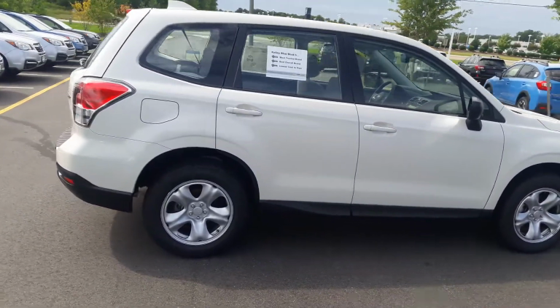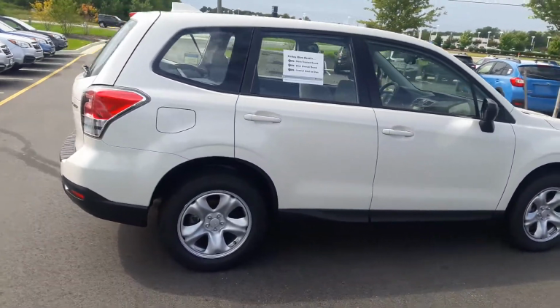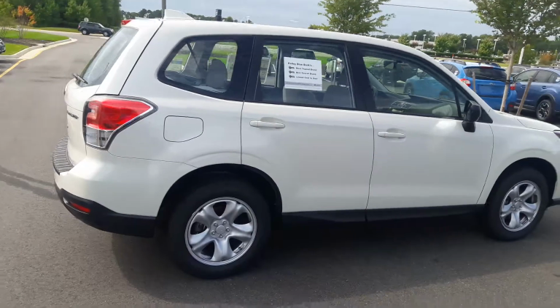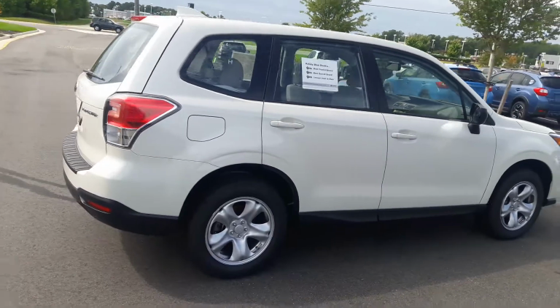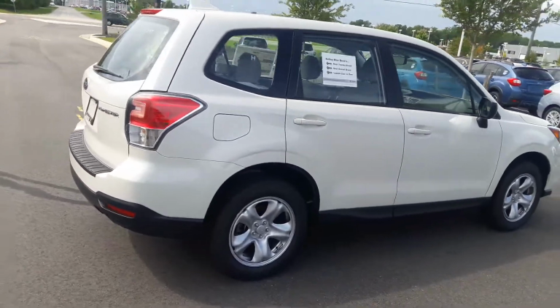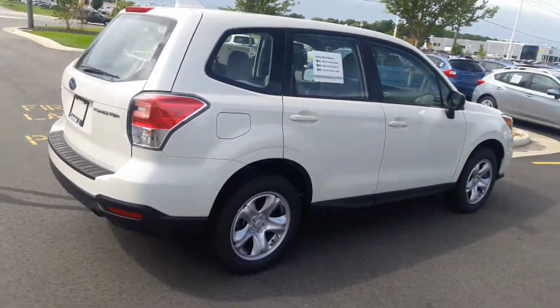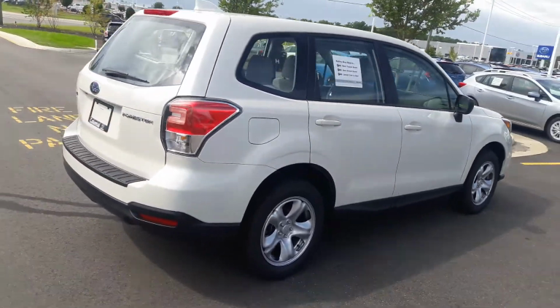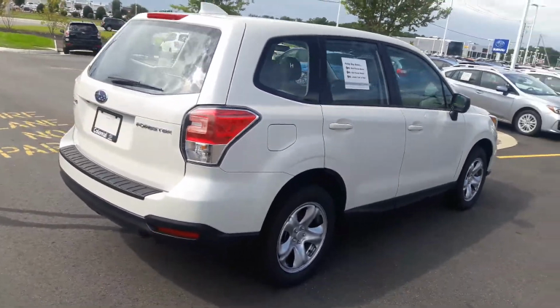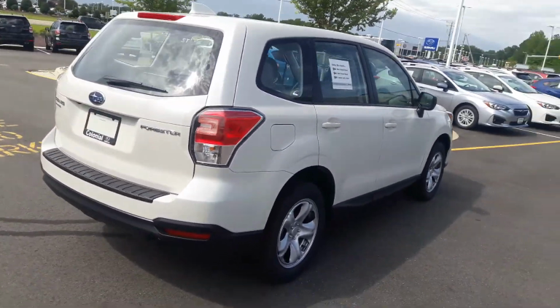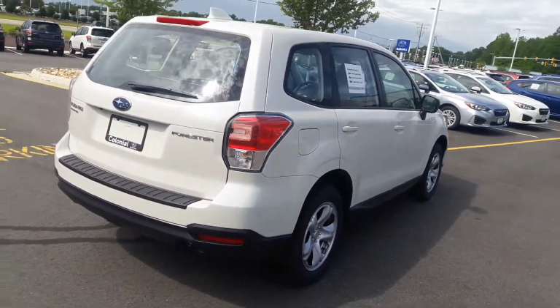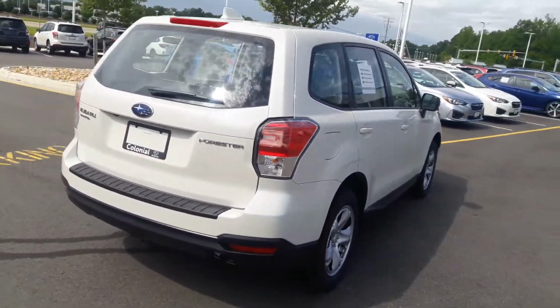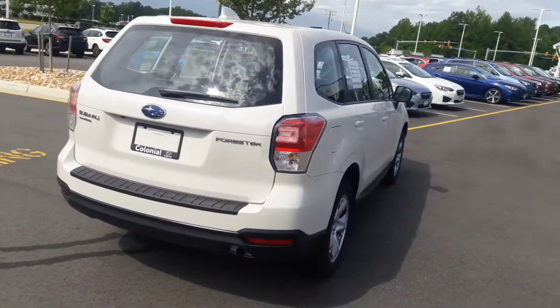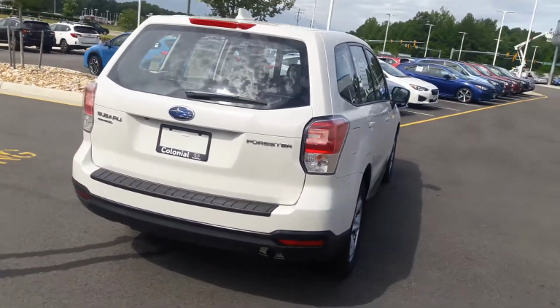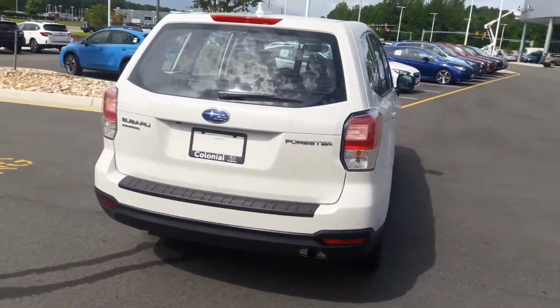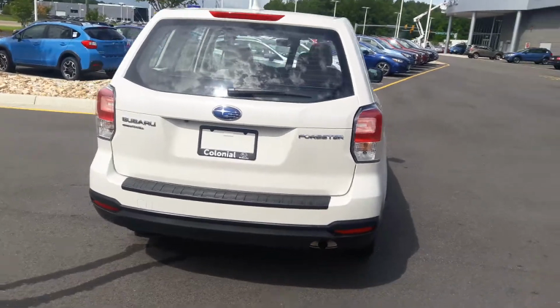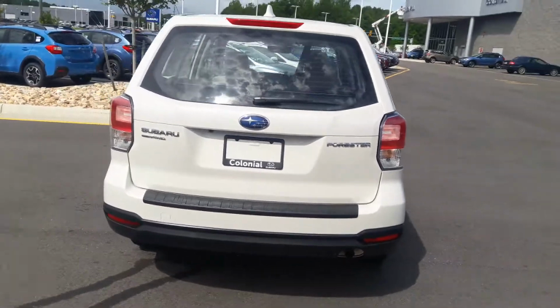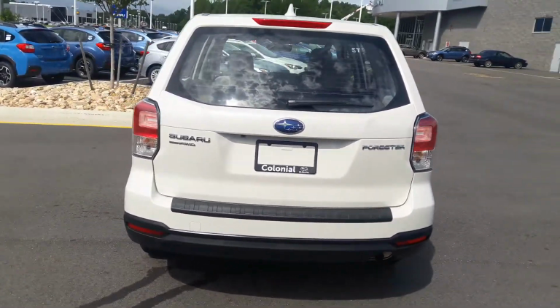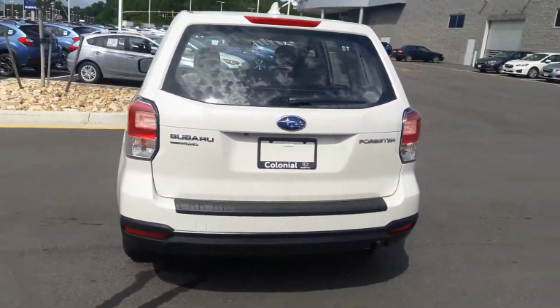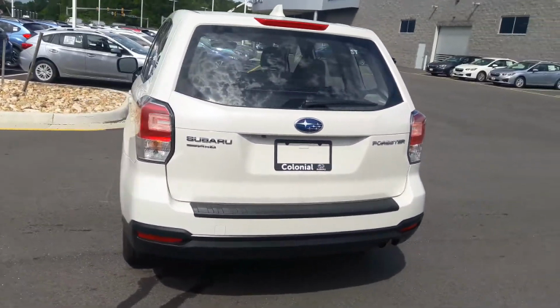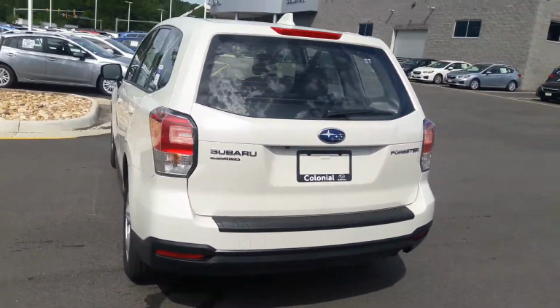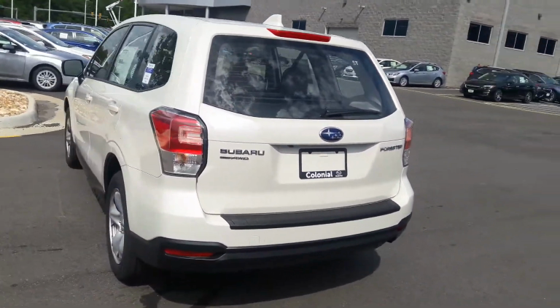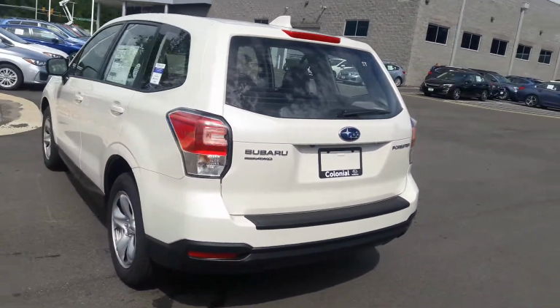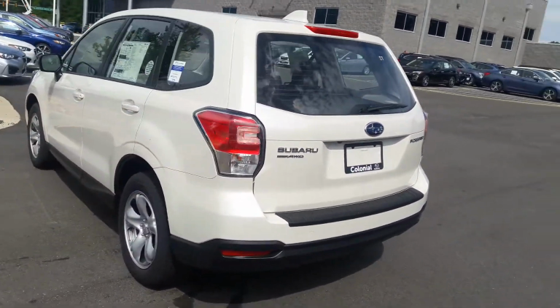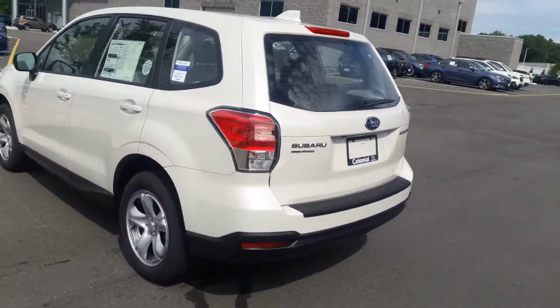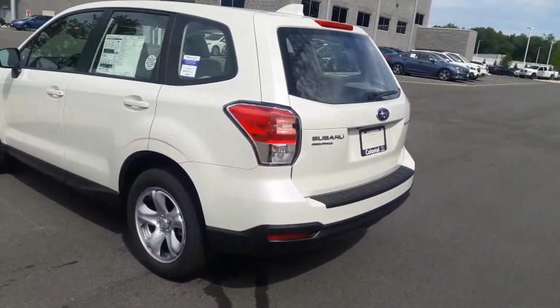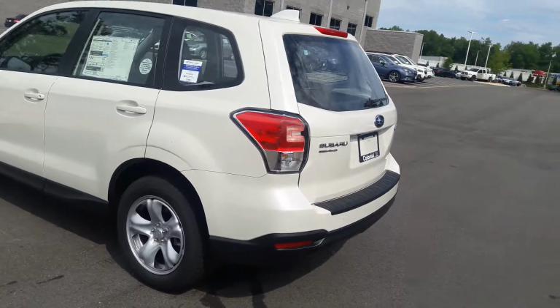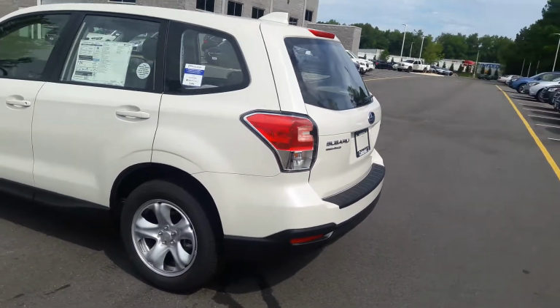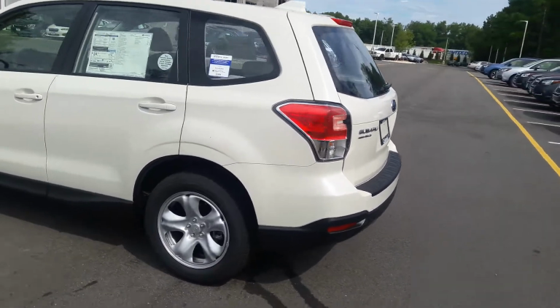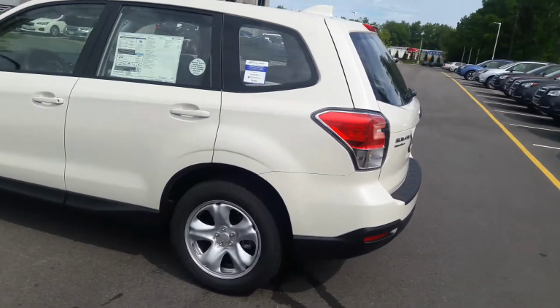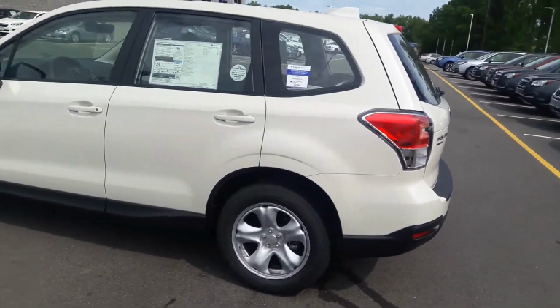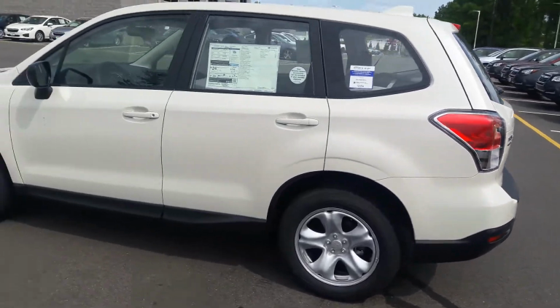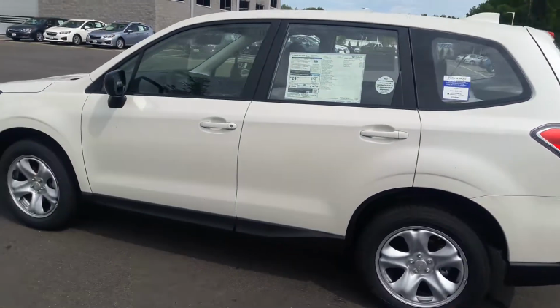I do have the in-stock unit right now with the manual transmission. I've got this one here in white and I also have a silver one. The silver one is a little bit more than the pricing that I sent you yesterday. I sent you the email yesterday on the white manual transmission, which is the one I'm taking the video of.